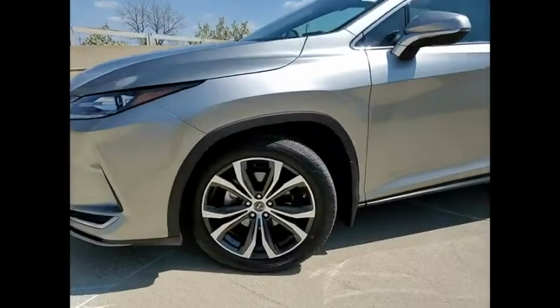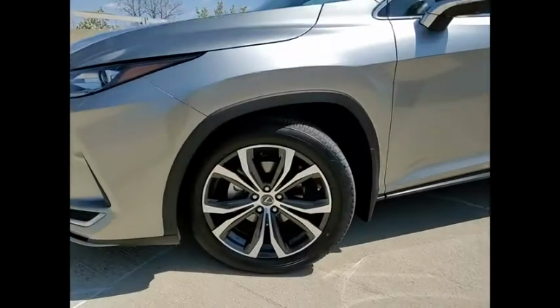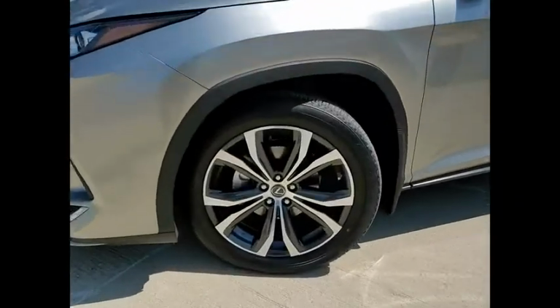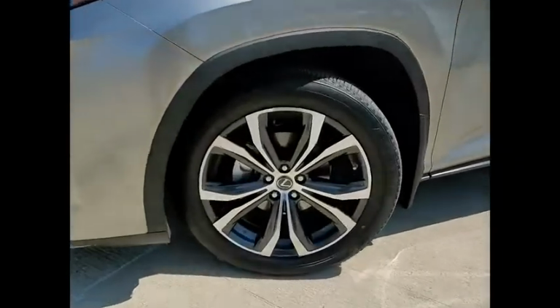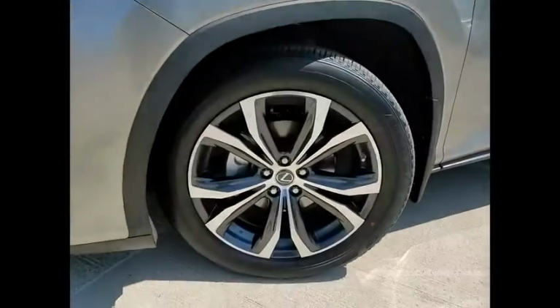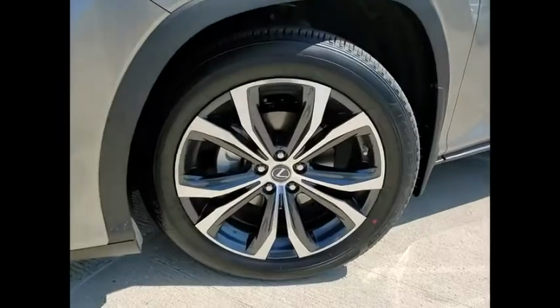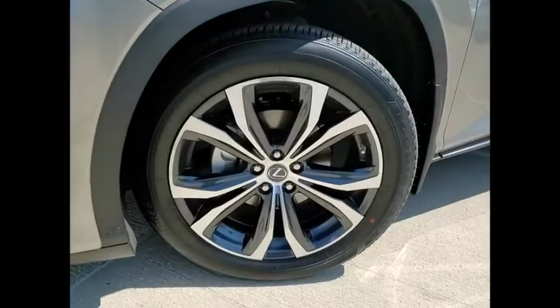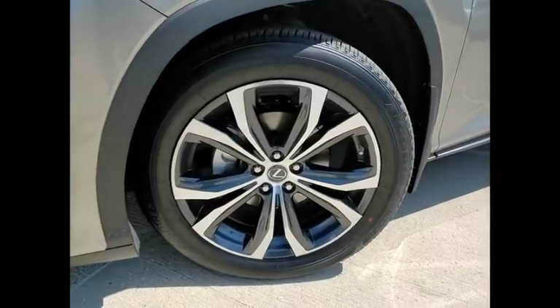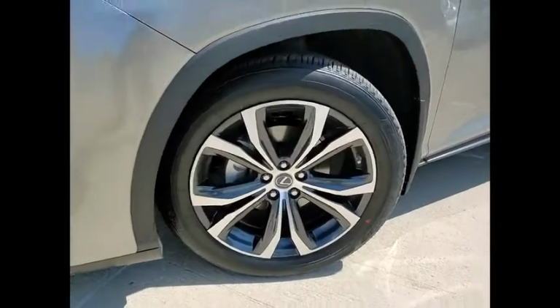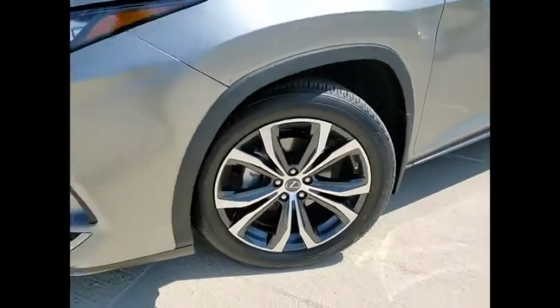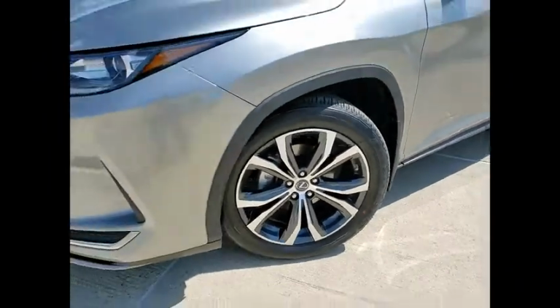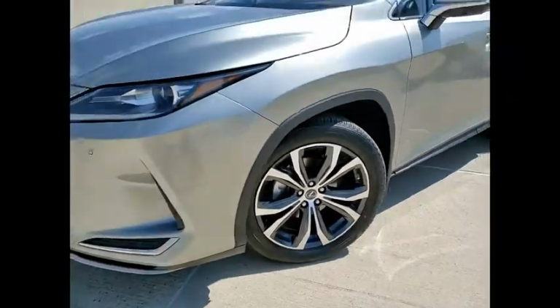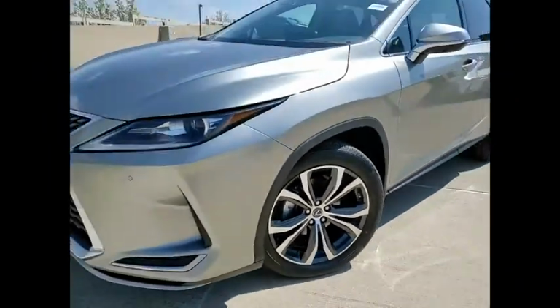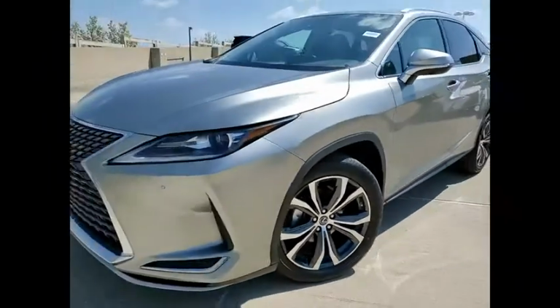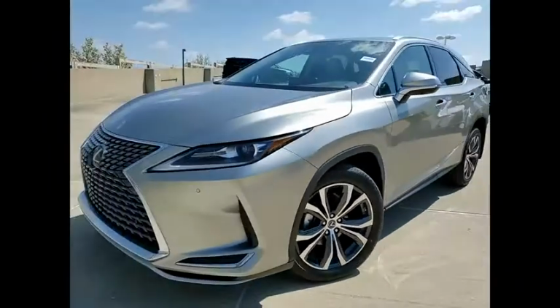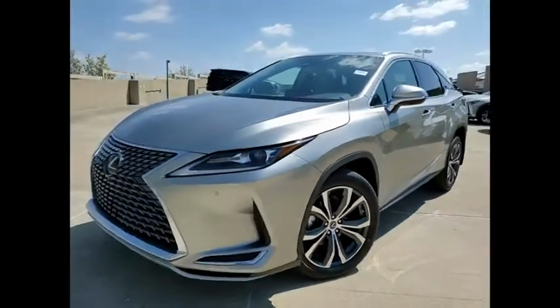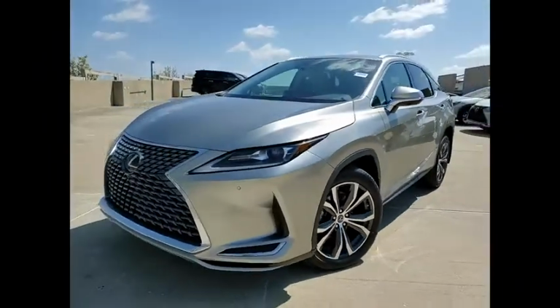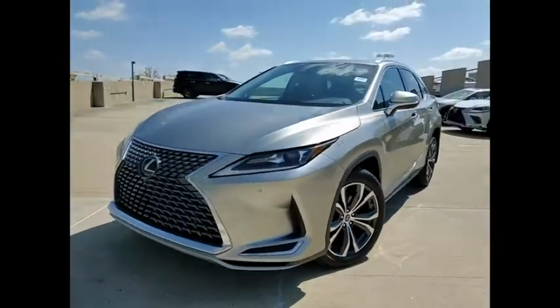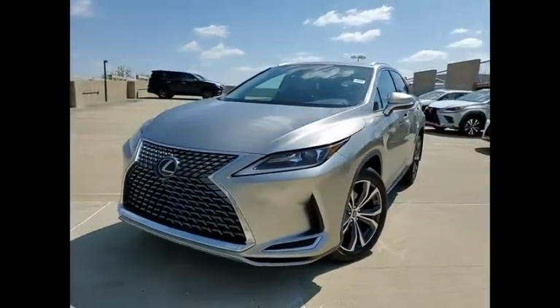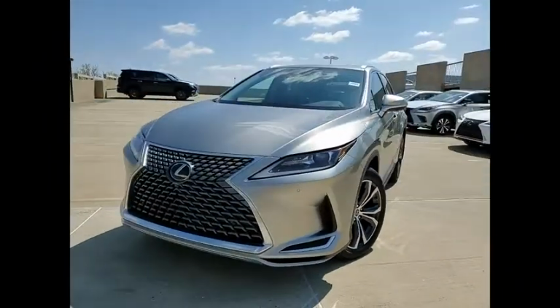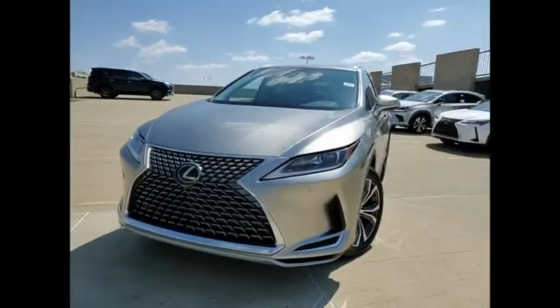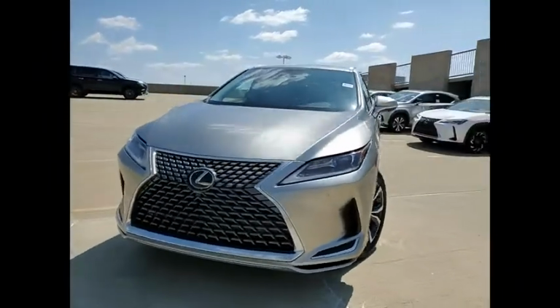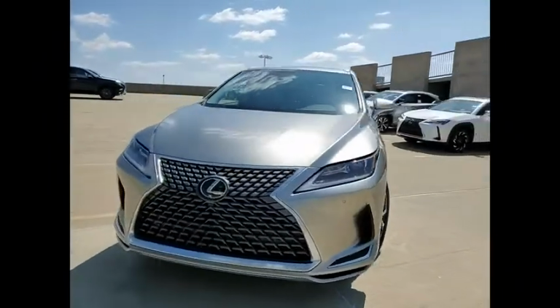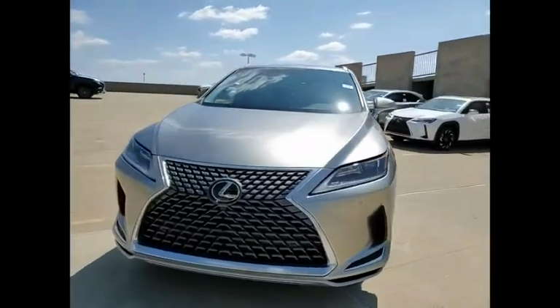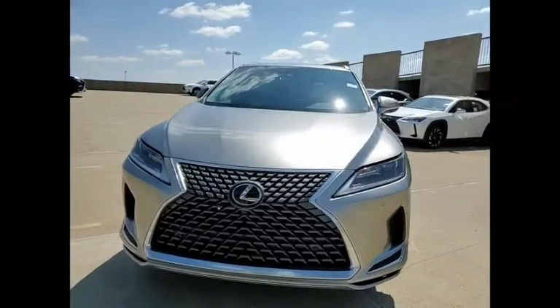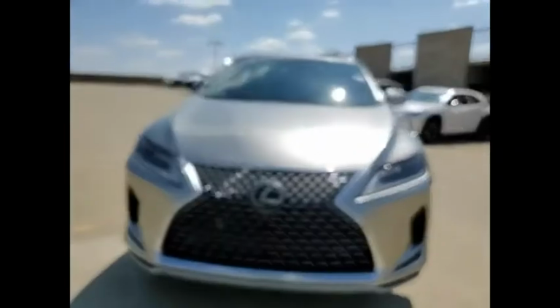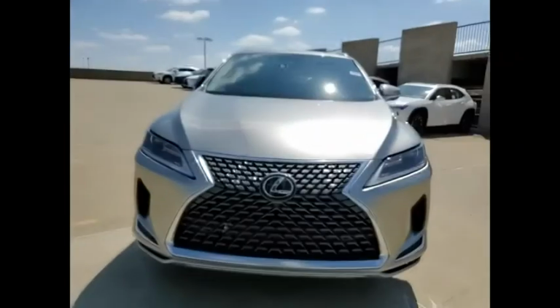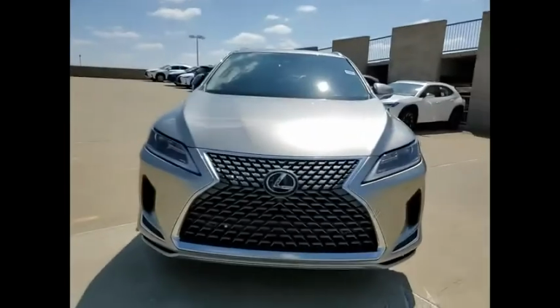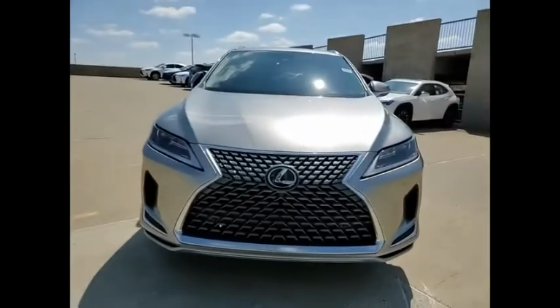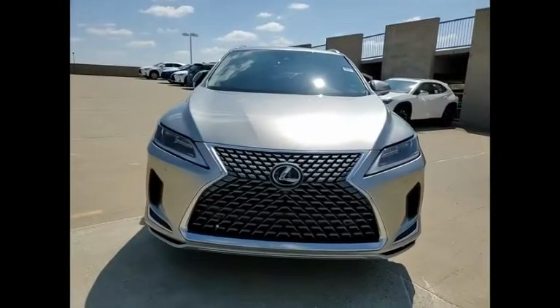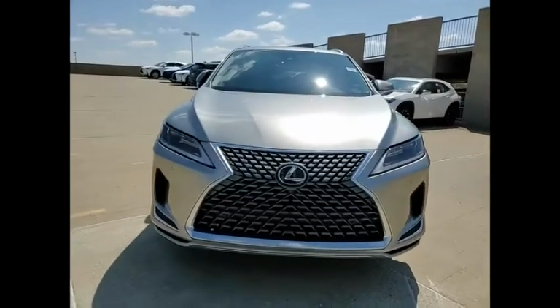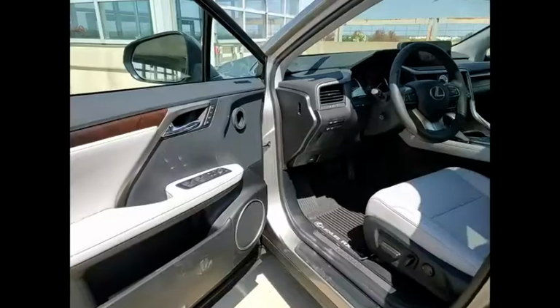Airbags — driver and knee. Audio radio, touchscreen display, and electronic messaging assistance with read function. Come see the car for yourself.